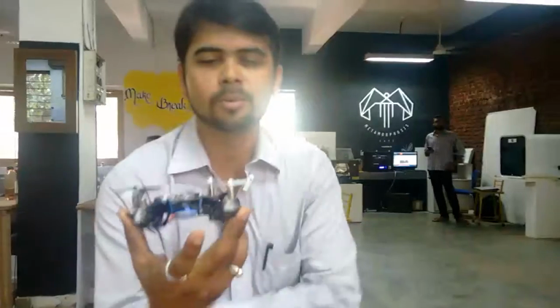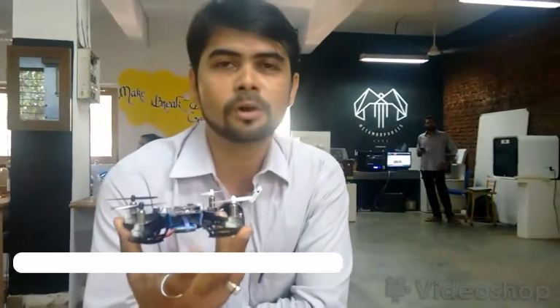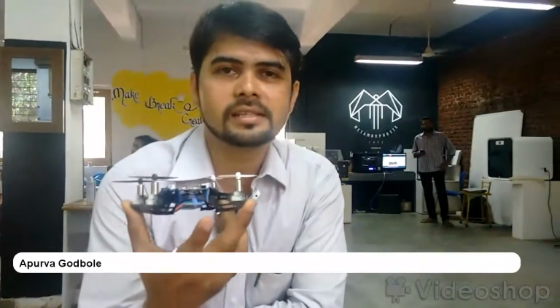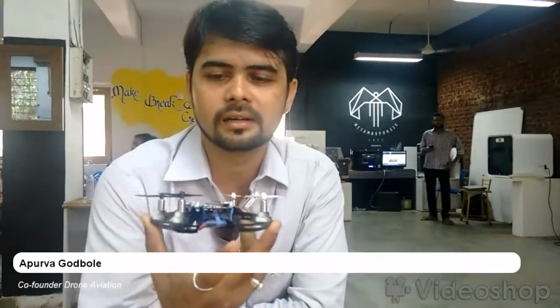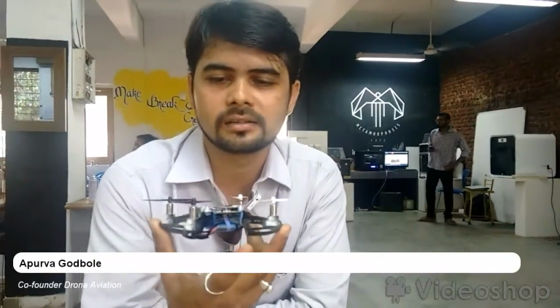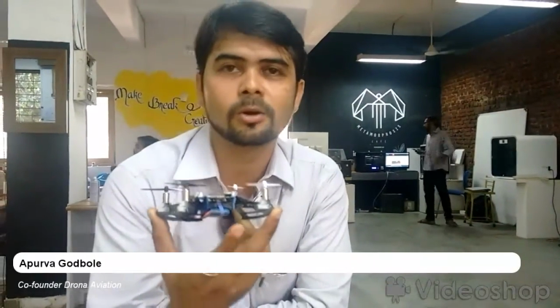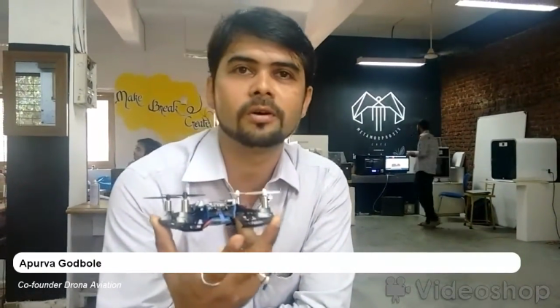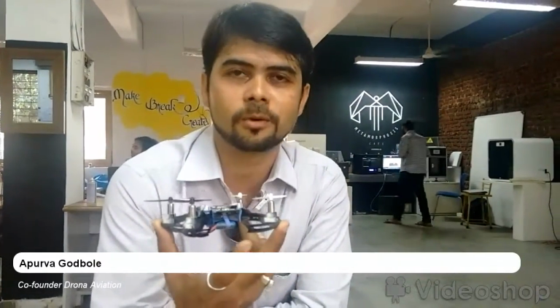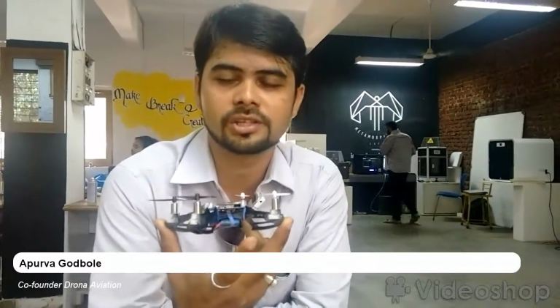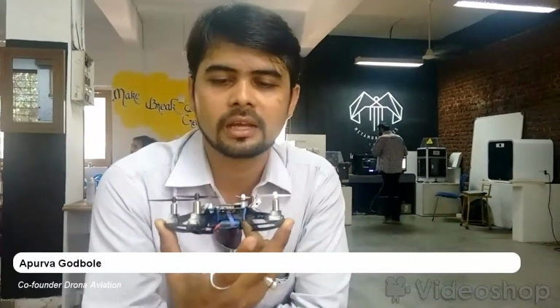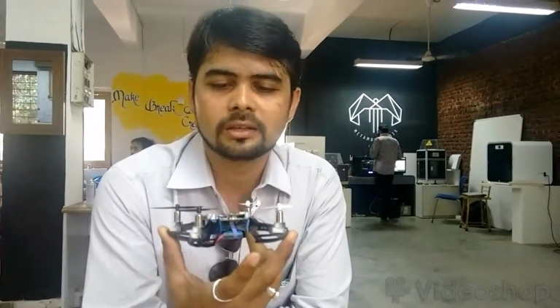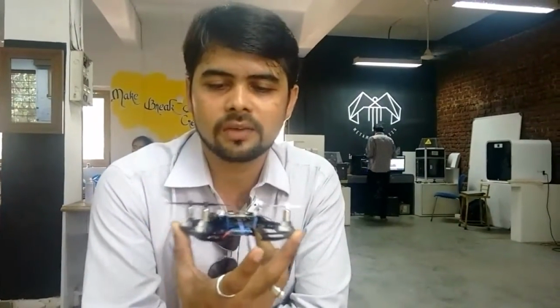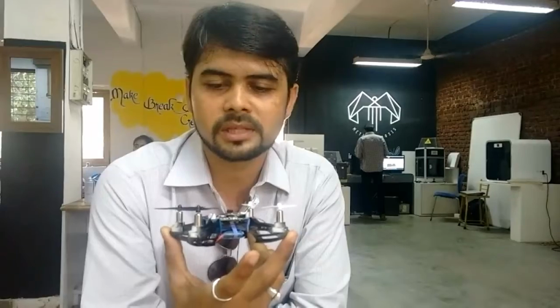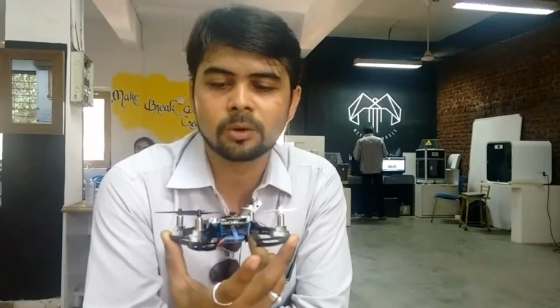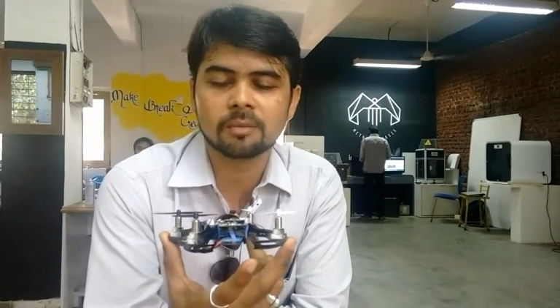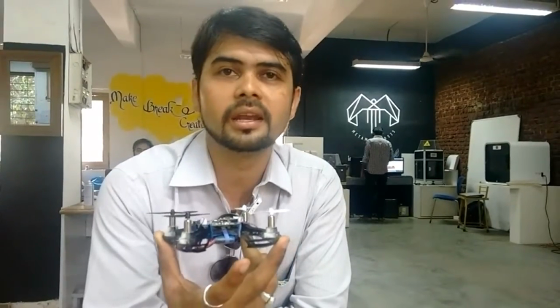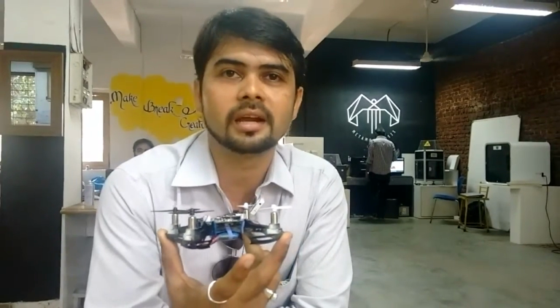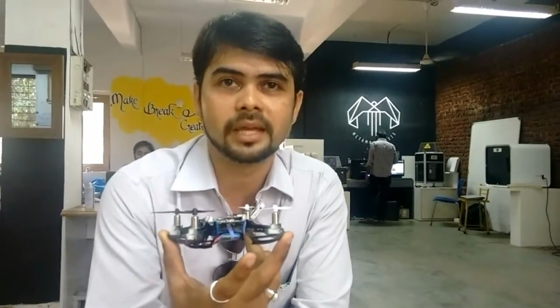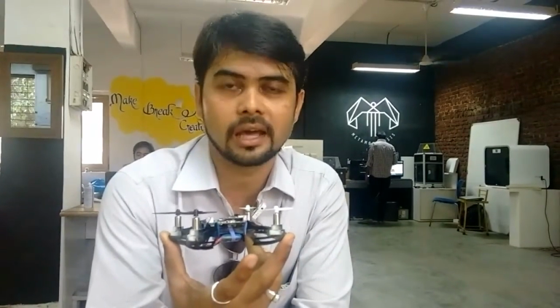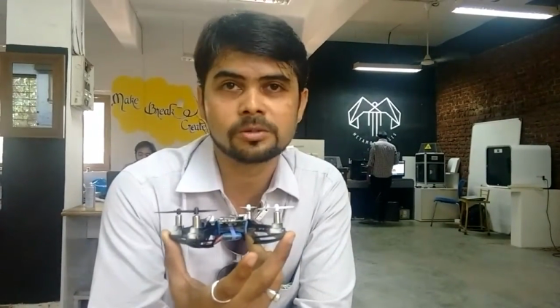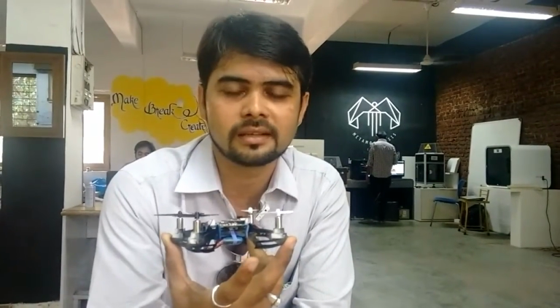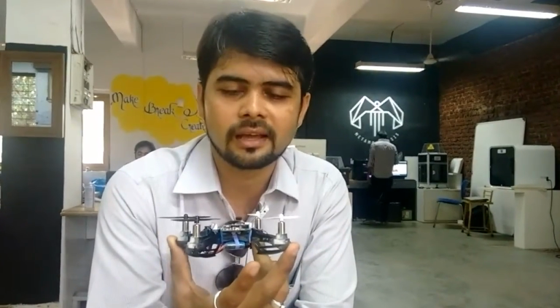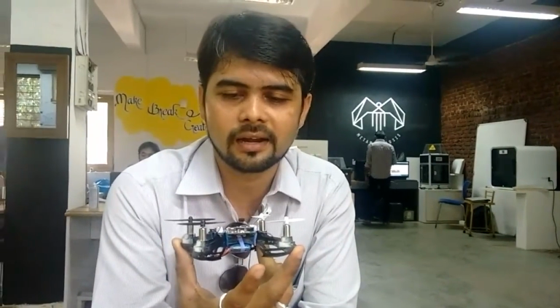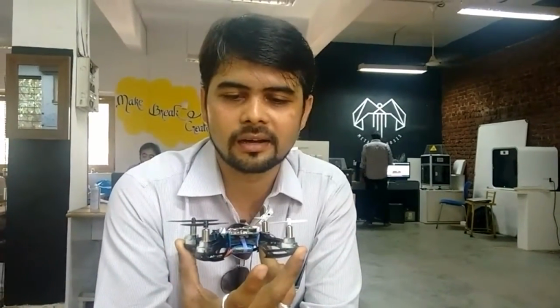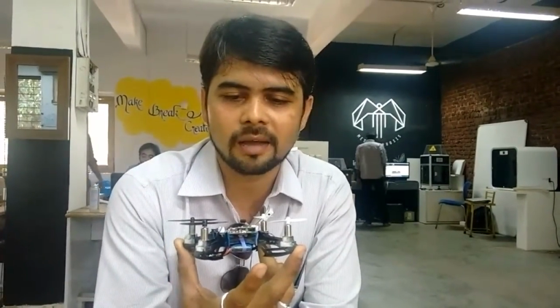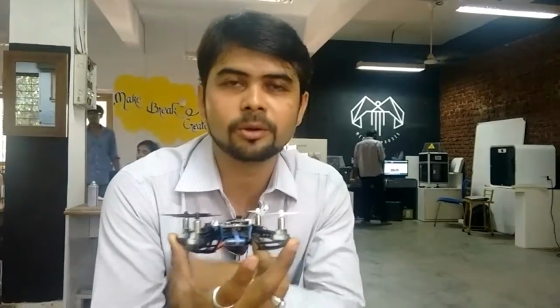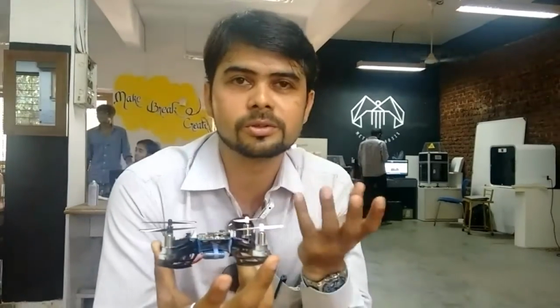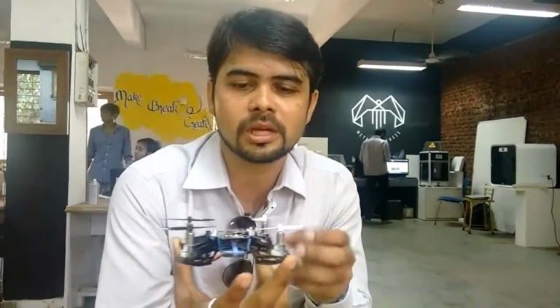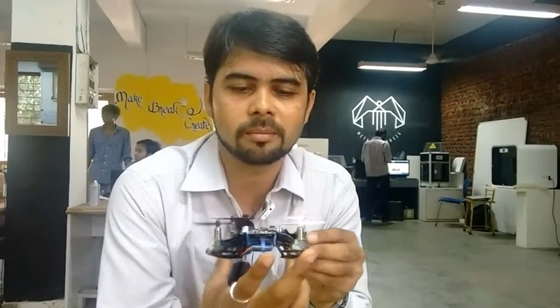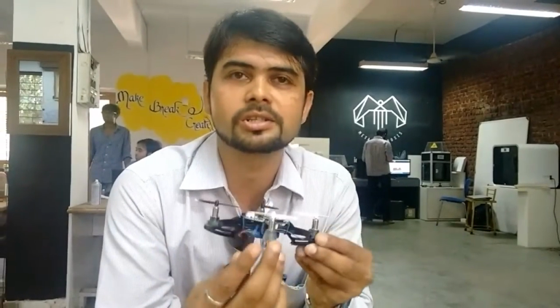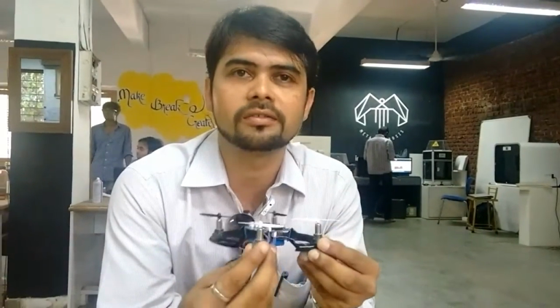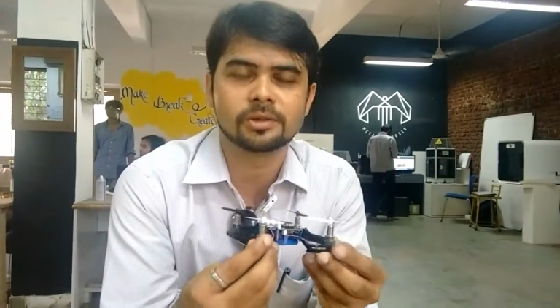I'm Apoorva Godboleh, CEO and co-founder of Drona Aviation. Drona Aviation is presently the only company in India that makes nanodrones. And I am going to introduce you to some of the parts of this drone.